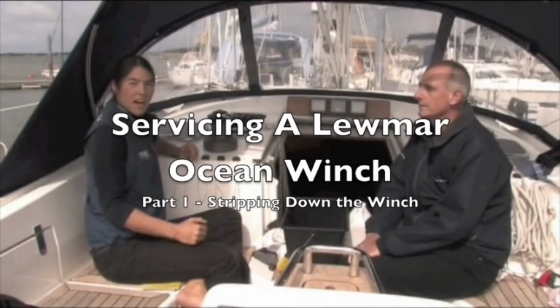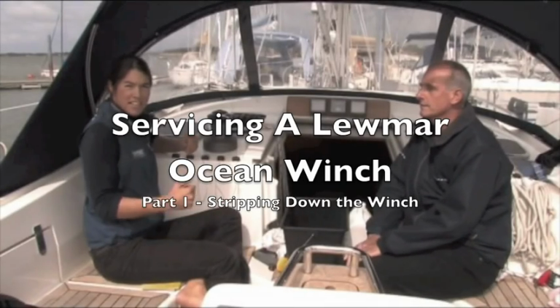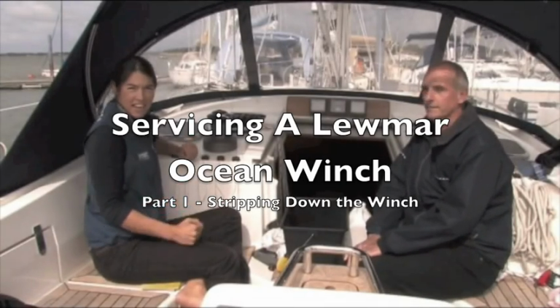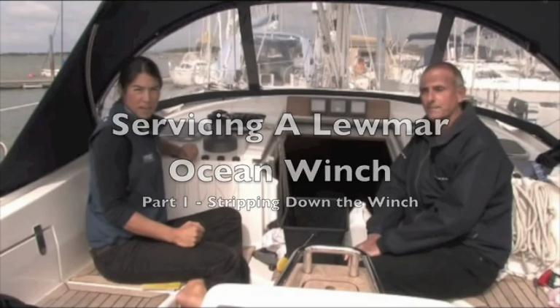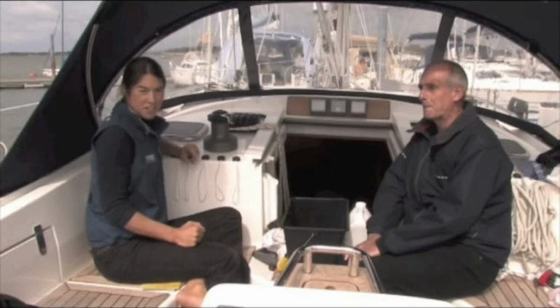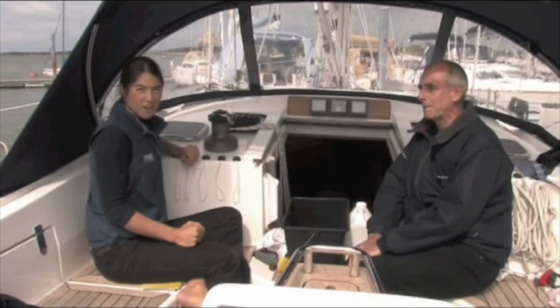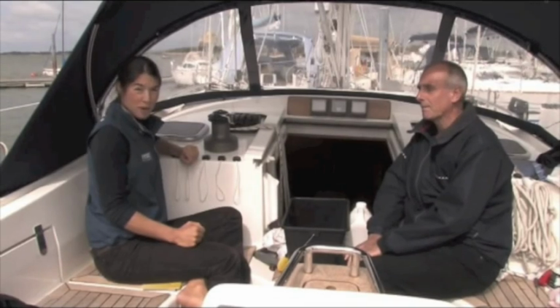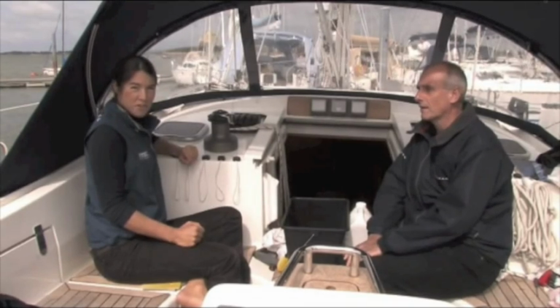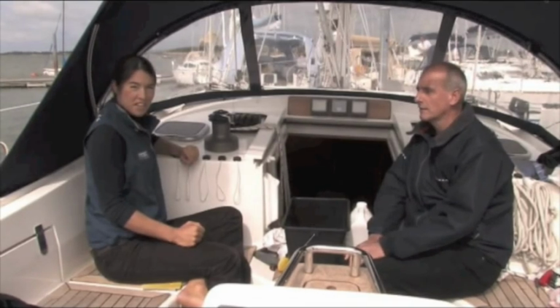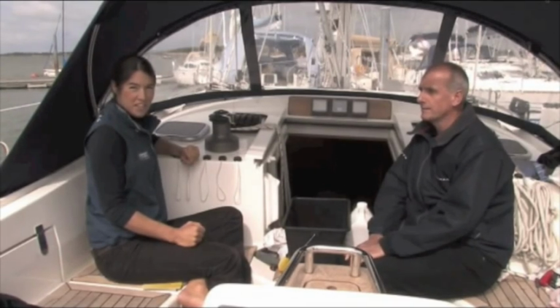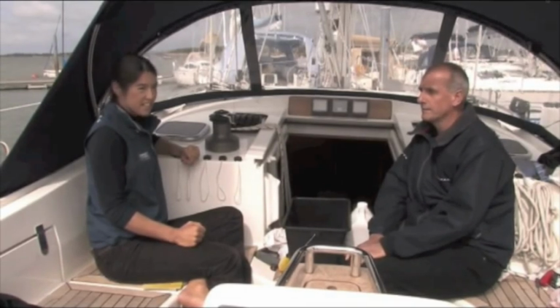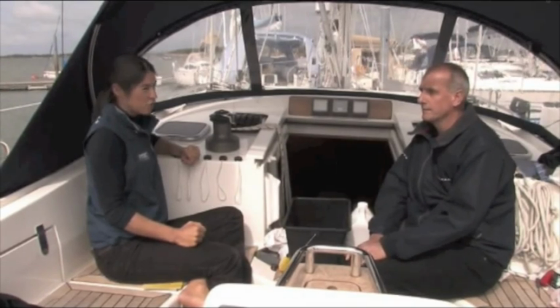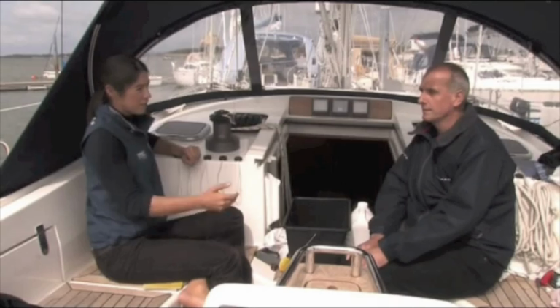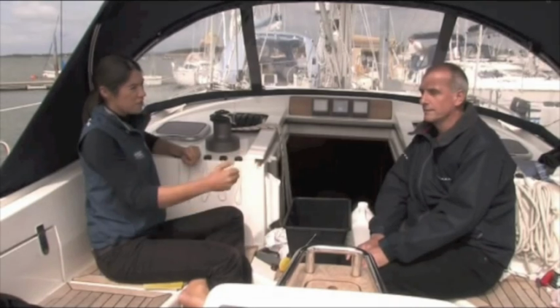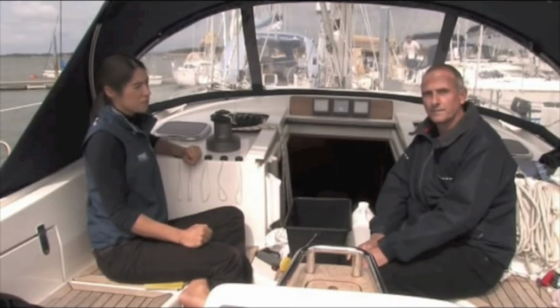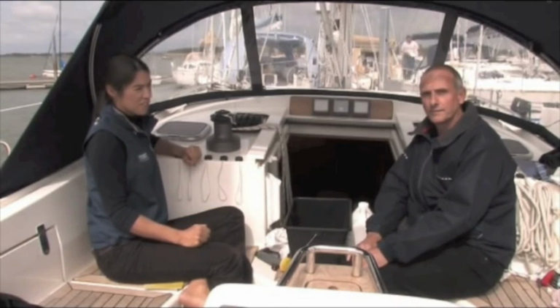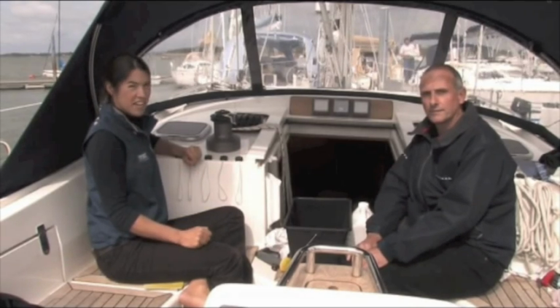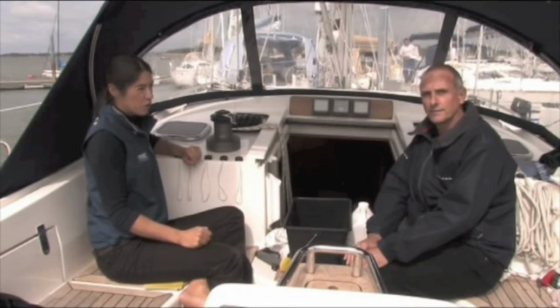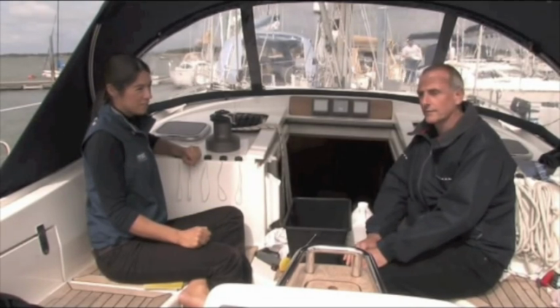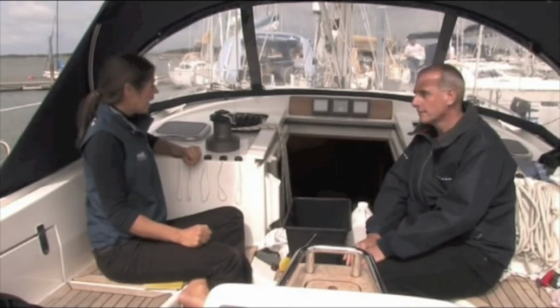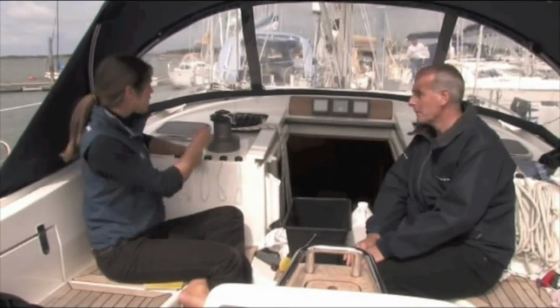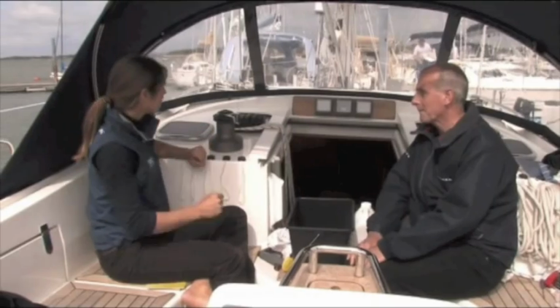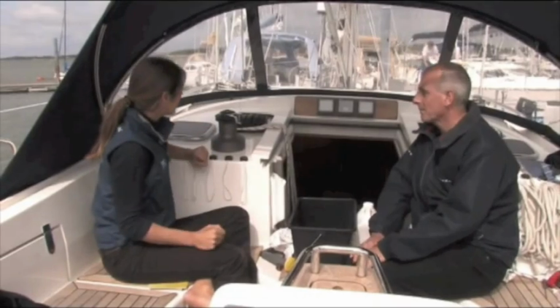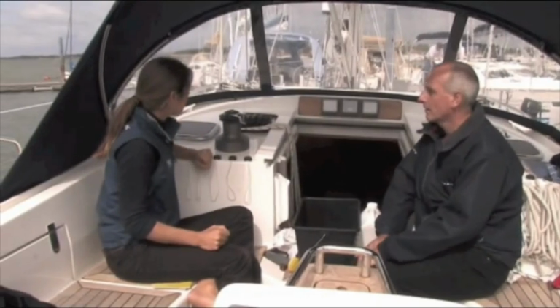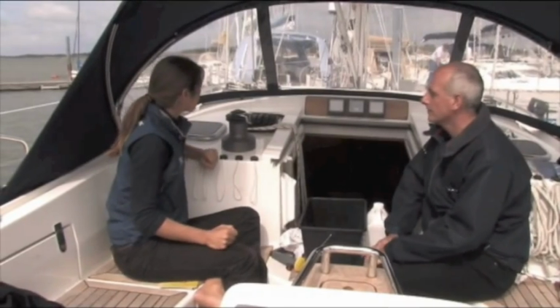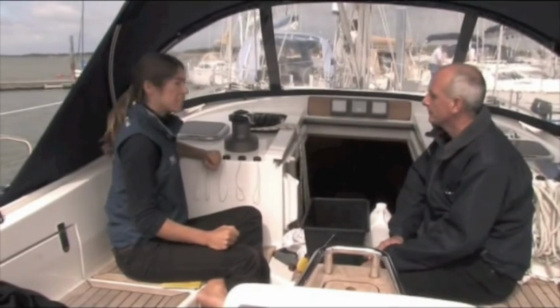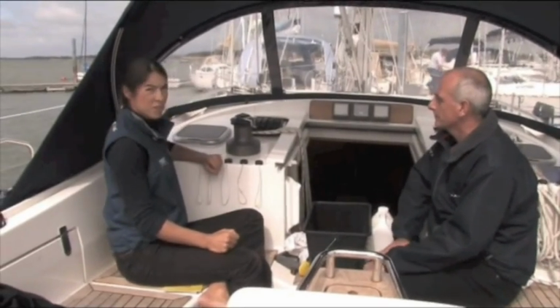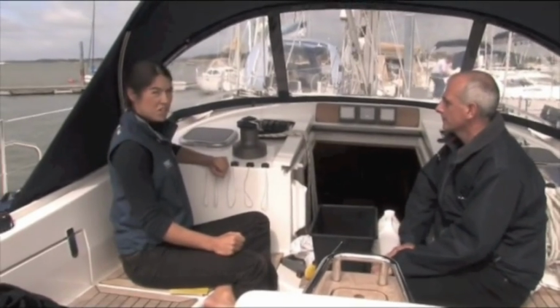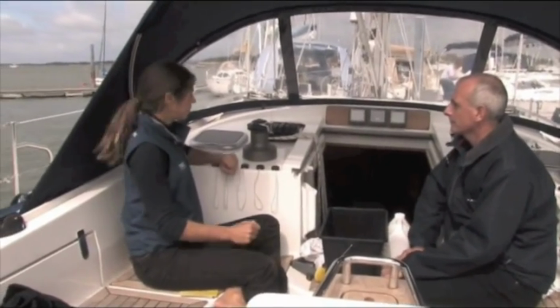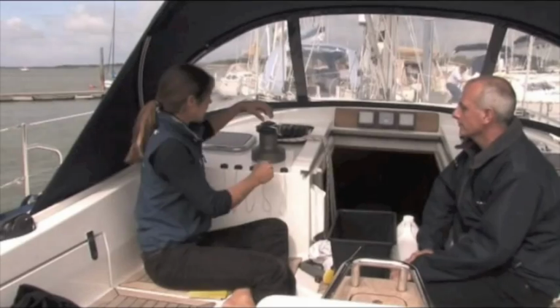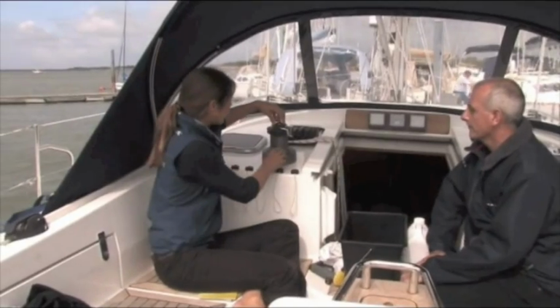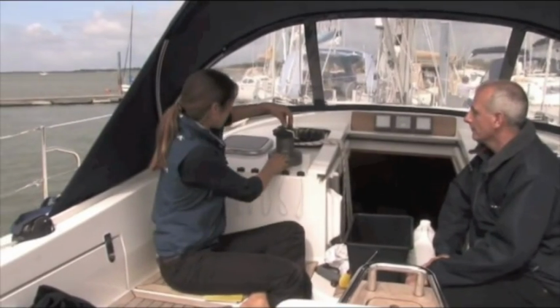I'm Leah Ditton and we are here today on a brand new Southerly 38. Joining me is Roland, who's the service engineer at Lumar, and we're here to look at the Lumar Ocean 46 winch and take it apart.